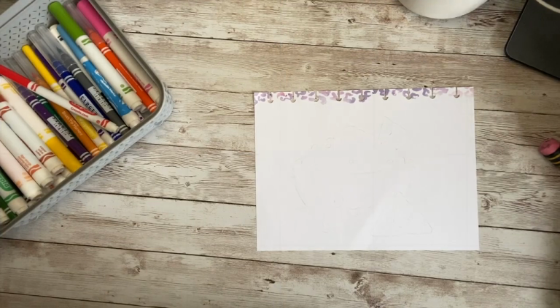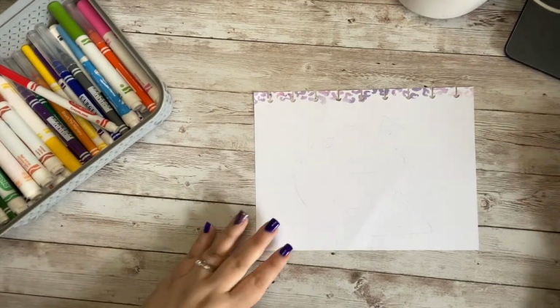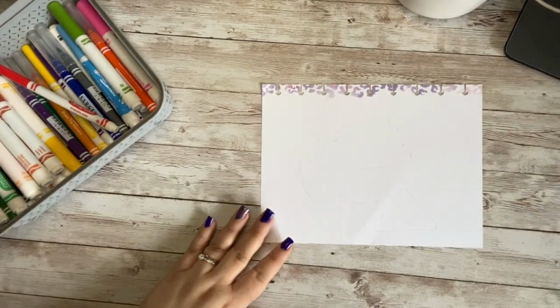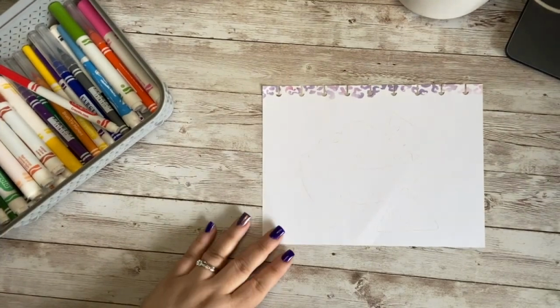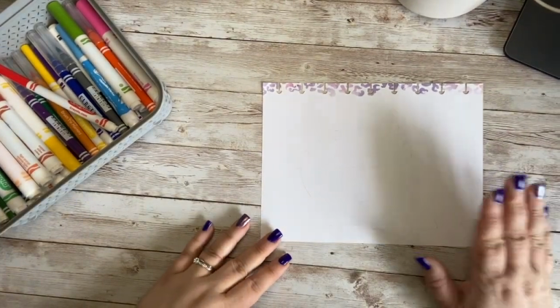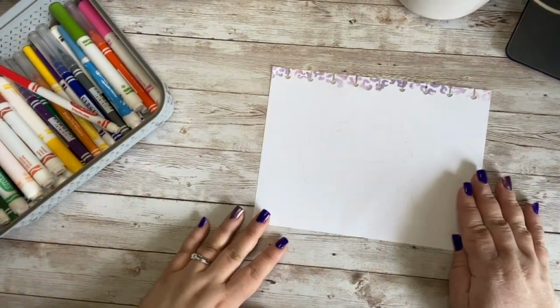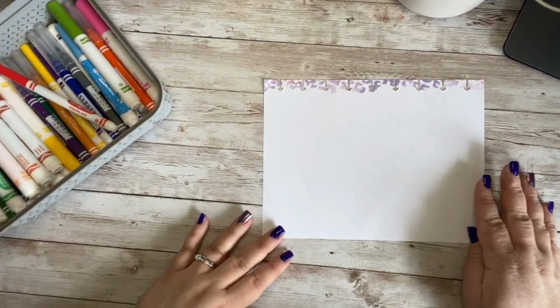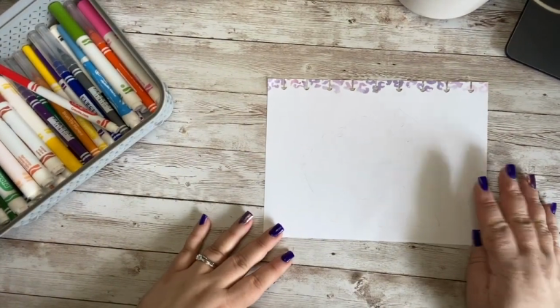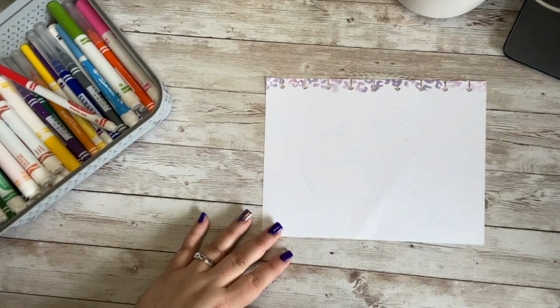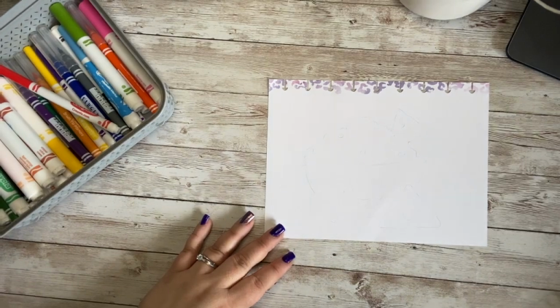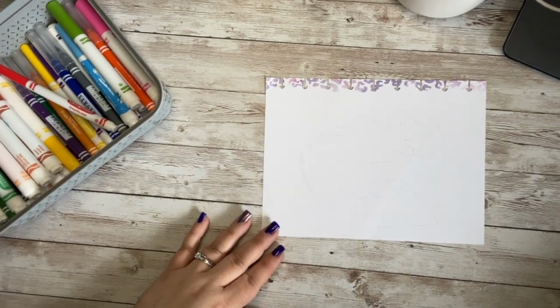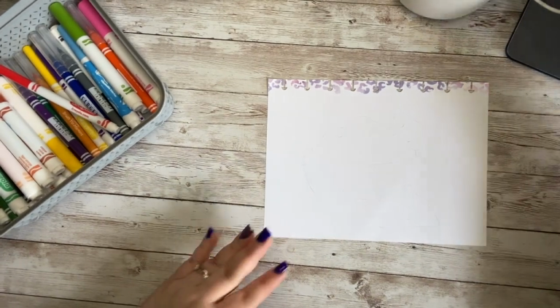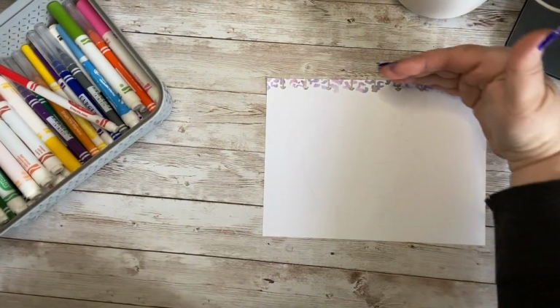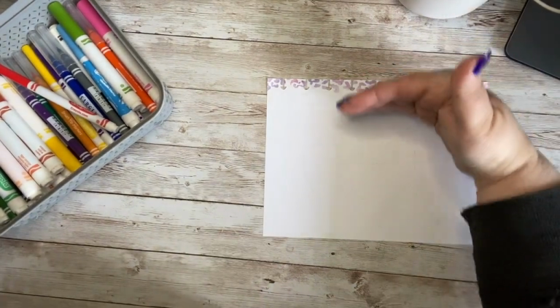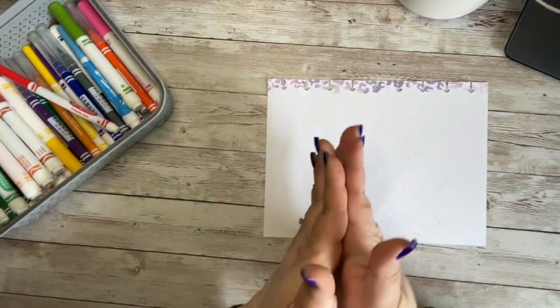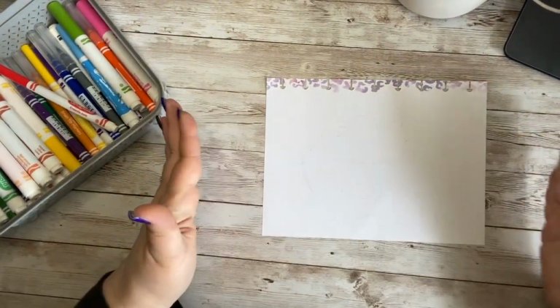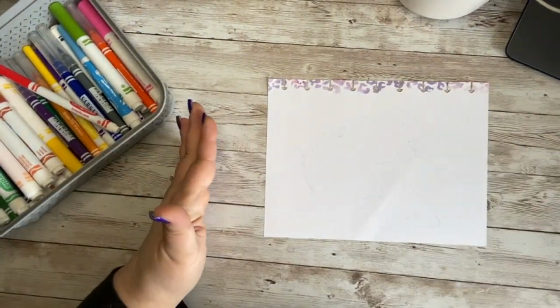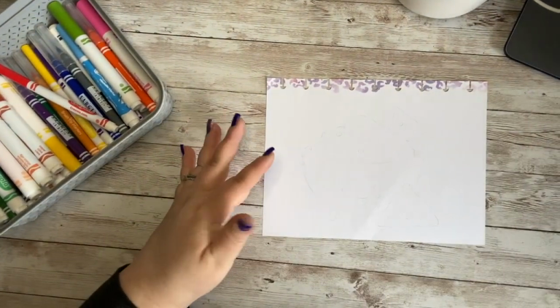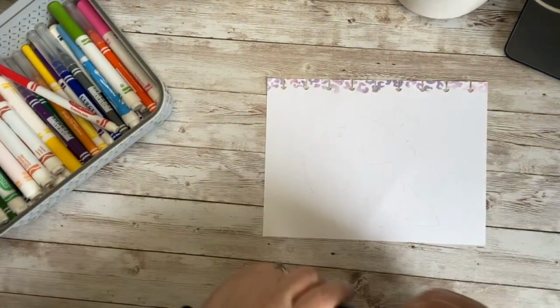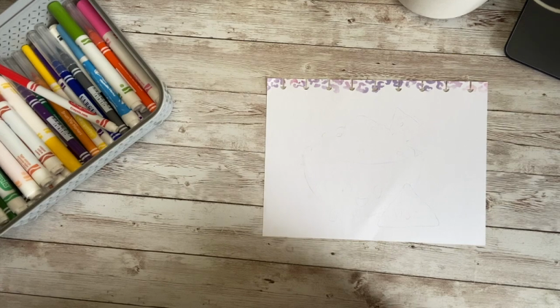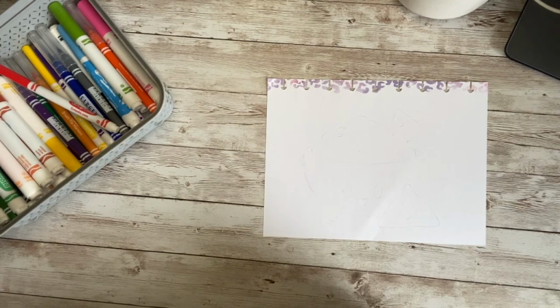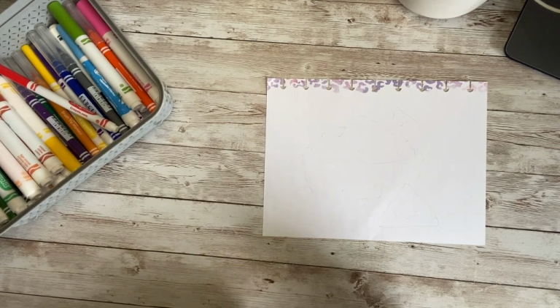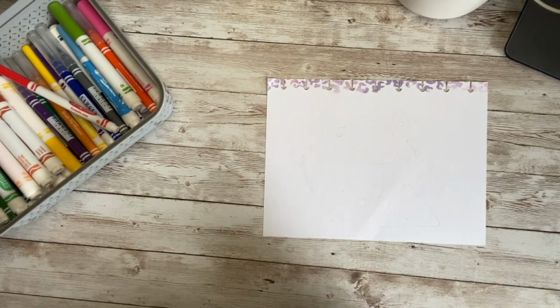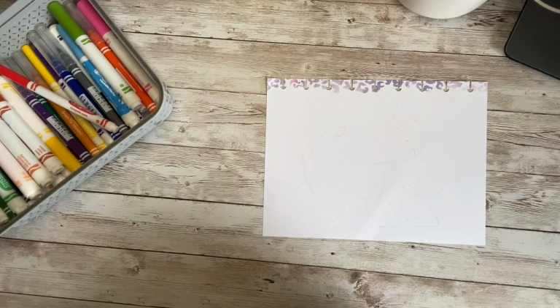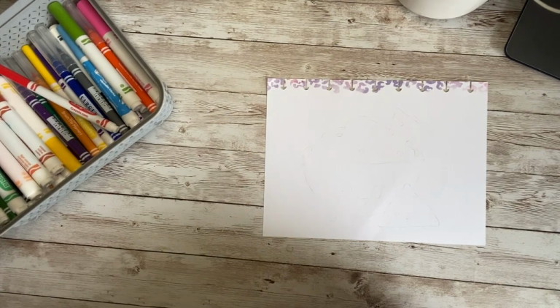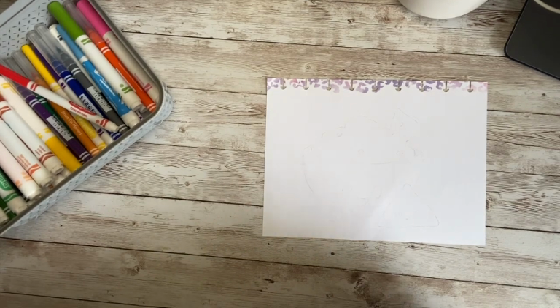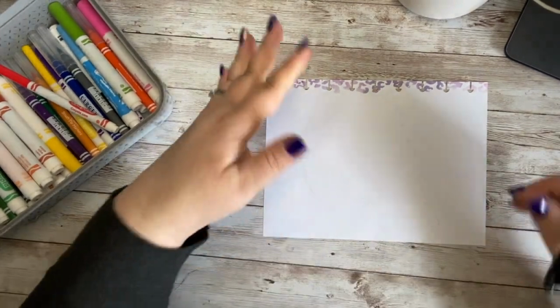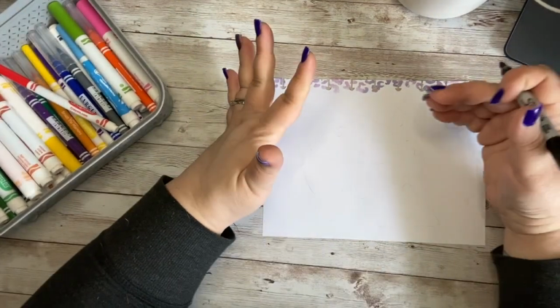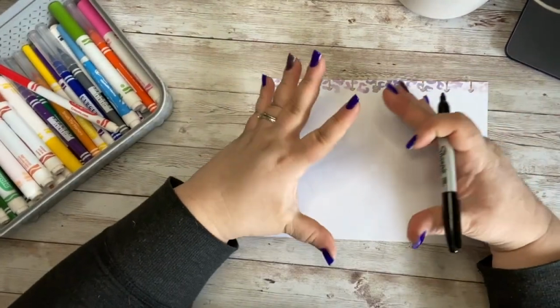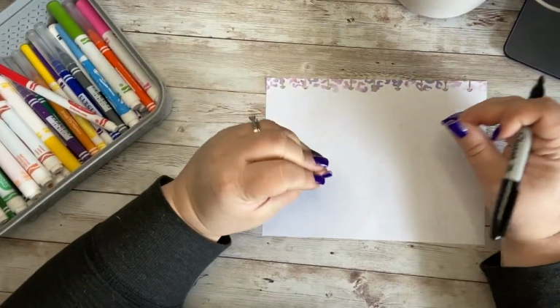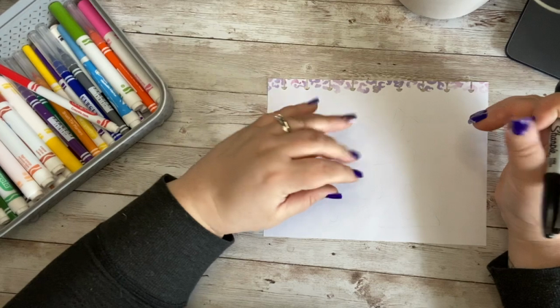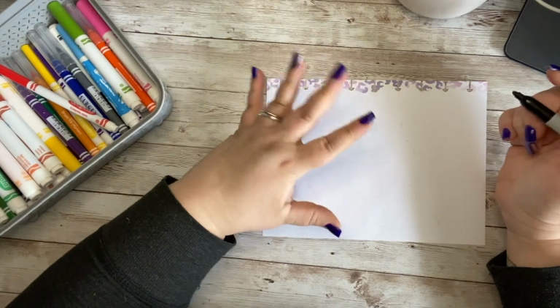All right, guys, go ahead and grab your paper, and we are going to turn it horizontal — so it is shorter this way, but wider this way. And we are going to draw a little bowl of guac with a chip.